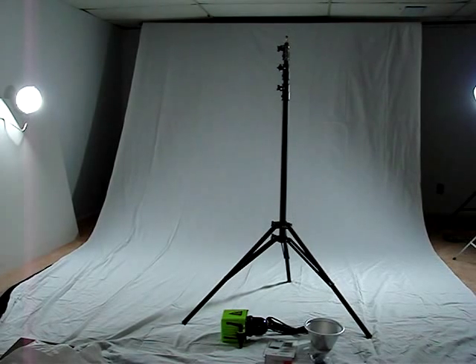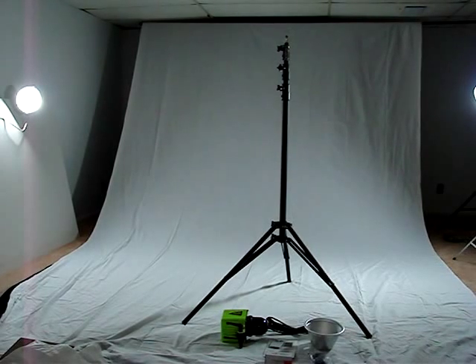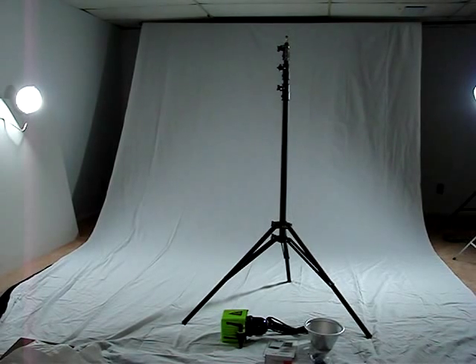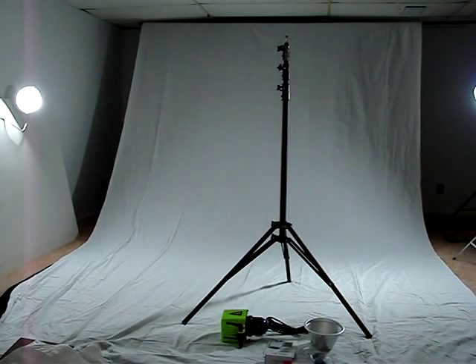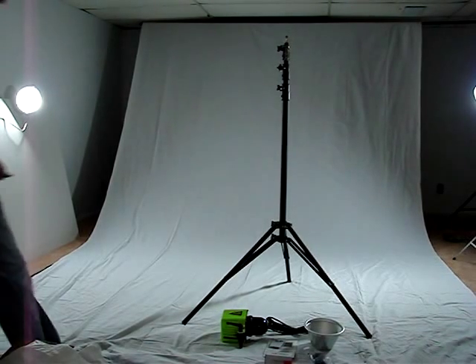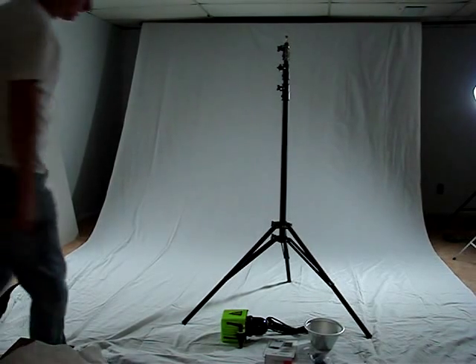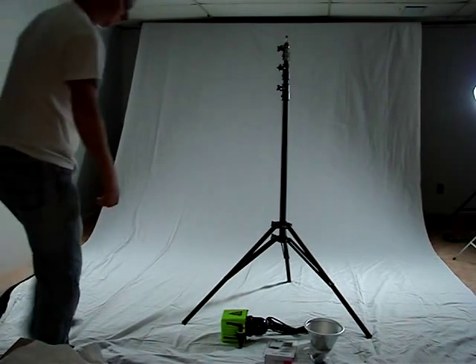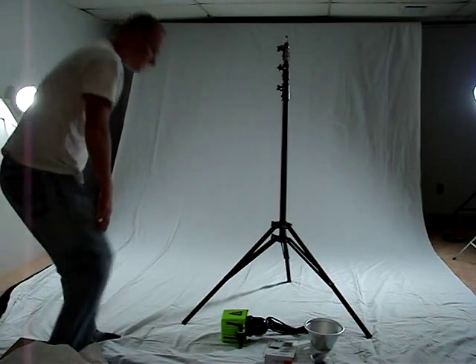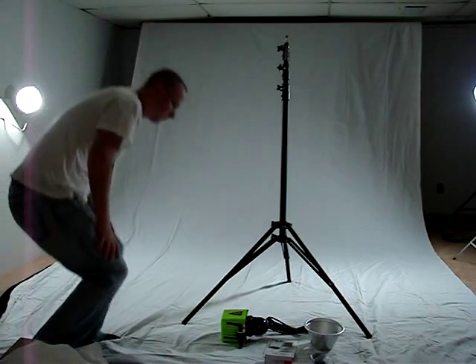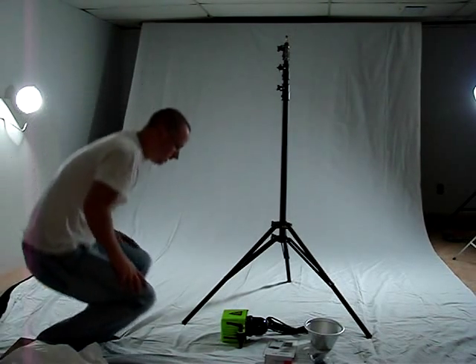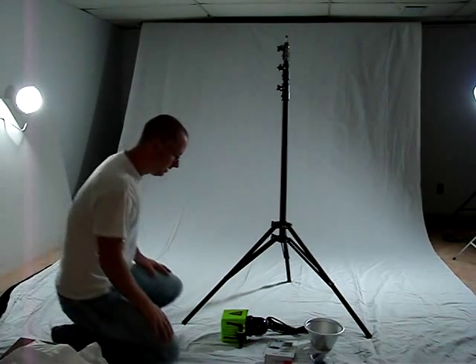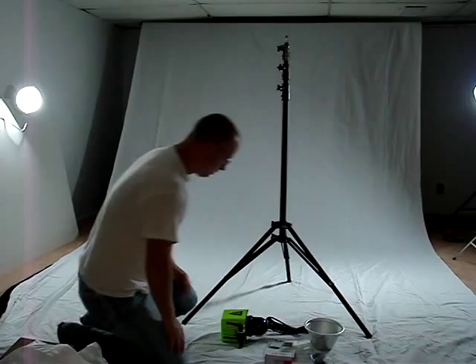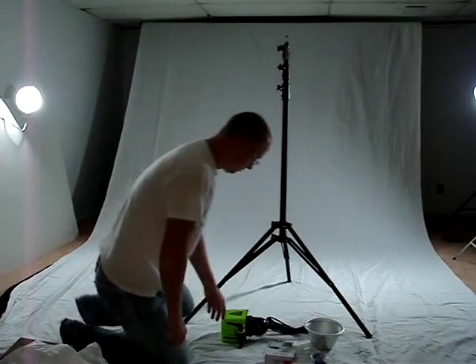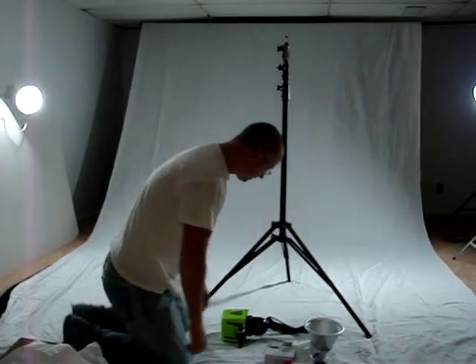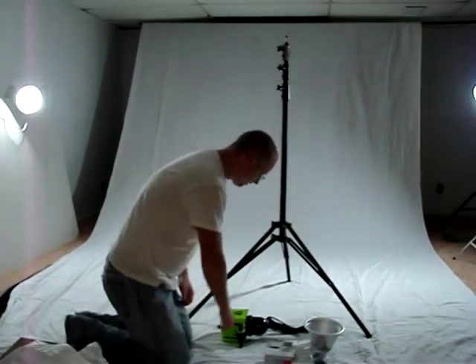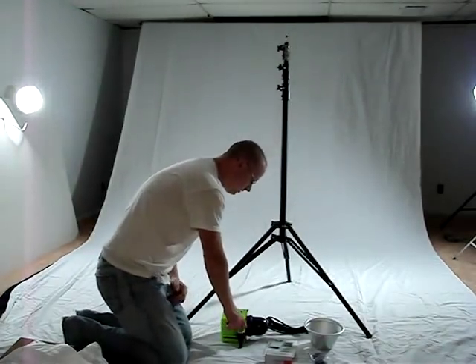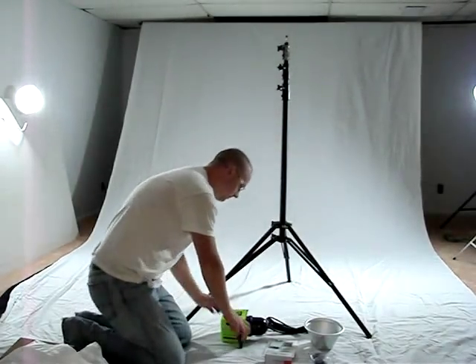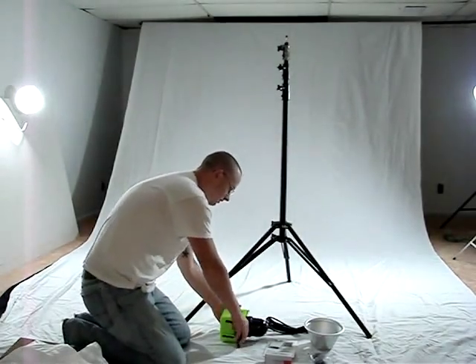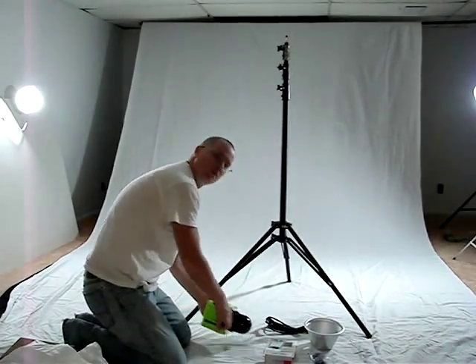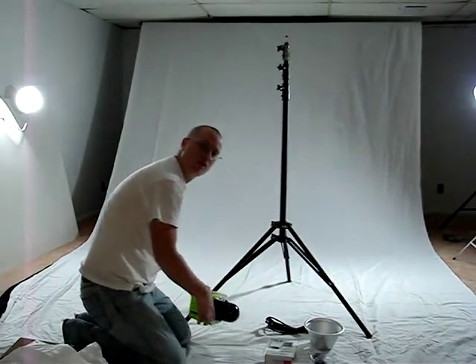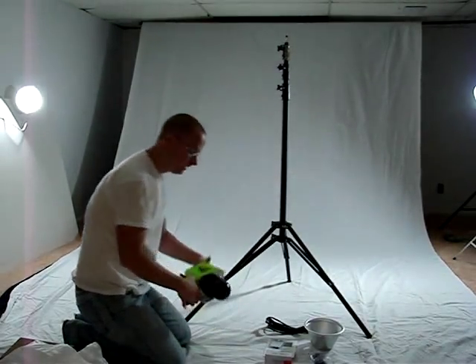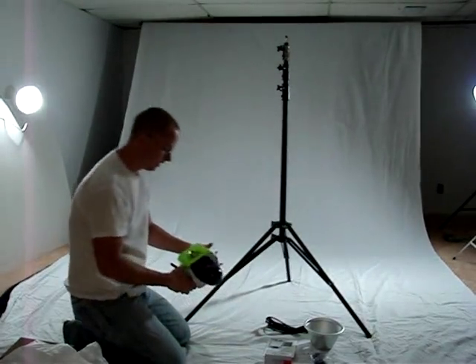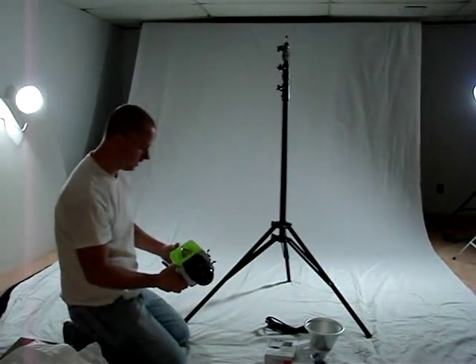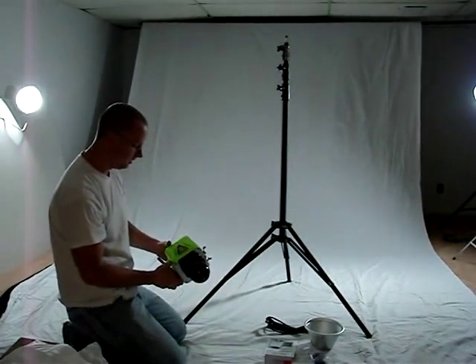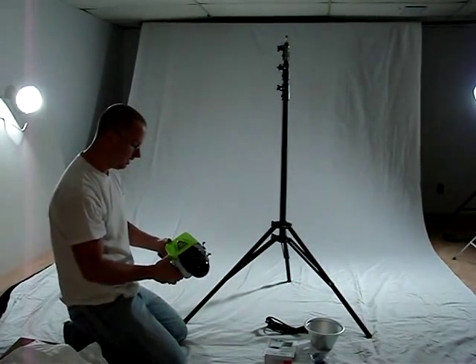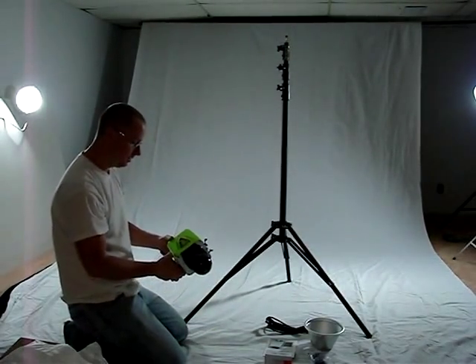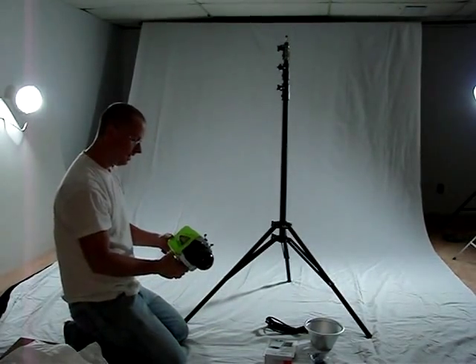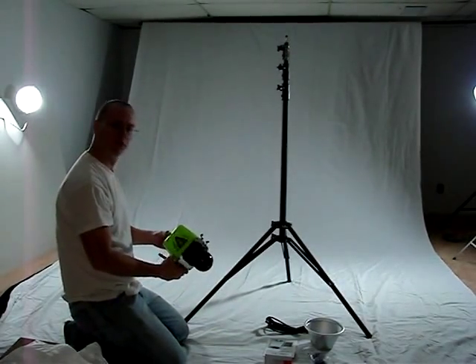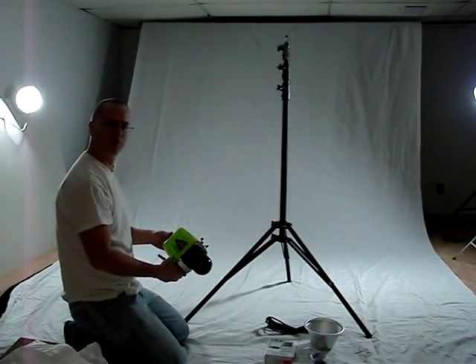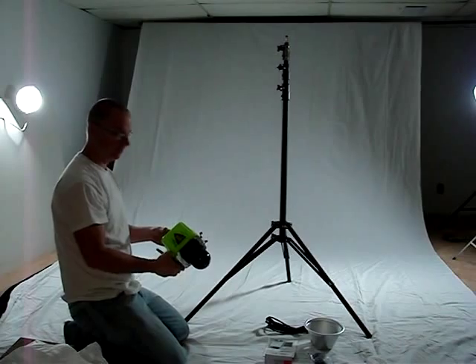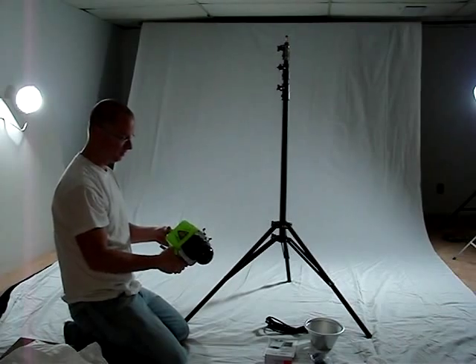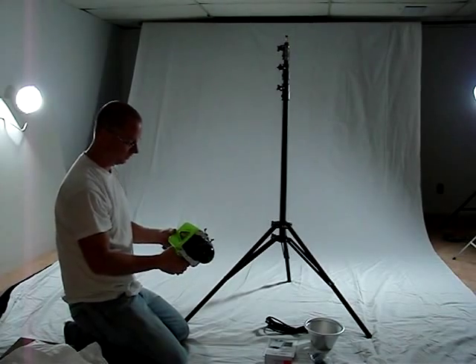Hi, Ted Thomason here again with gospelofted.wordpress.com. Today we're going to be setting up the B800 from Alien Beats.